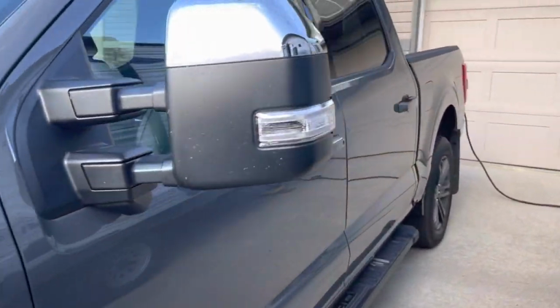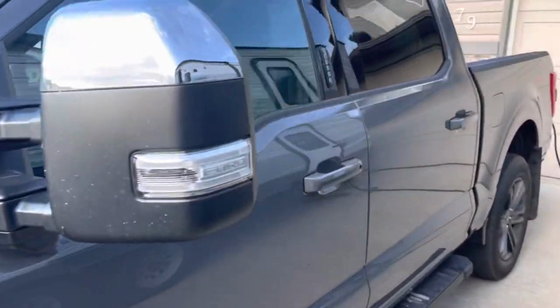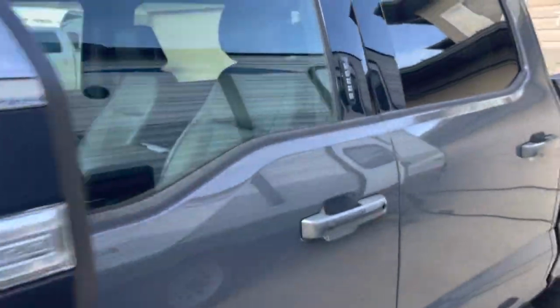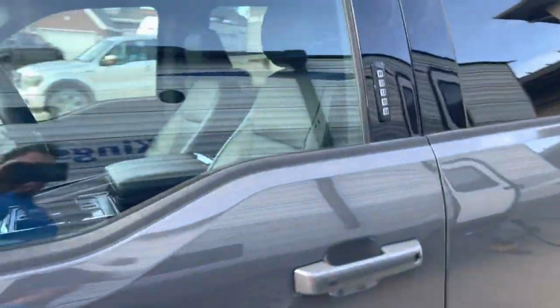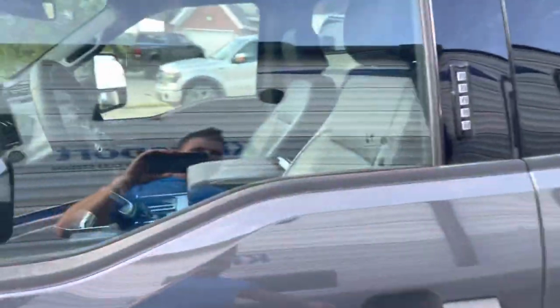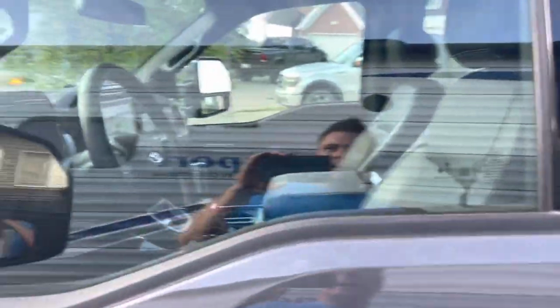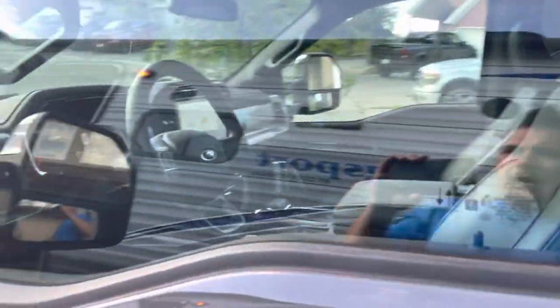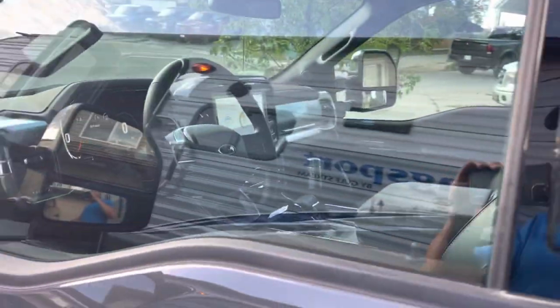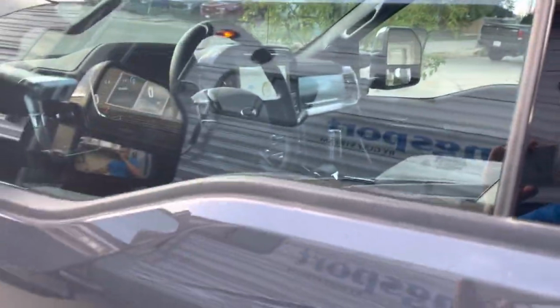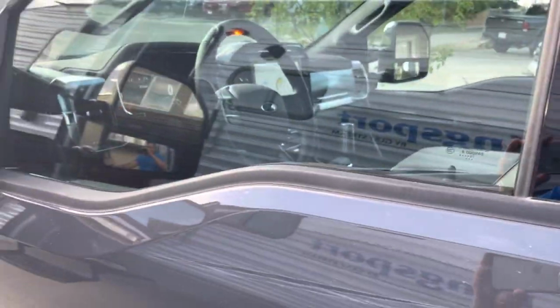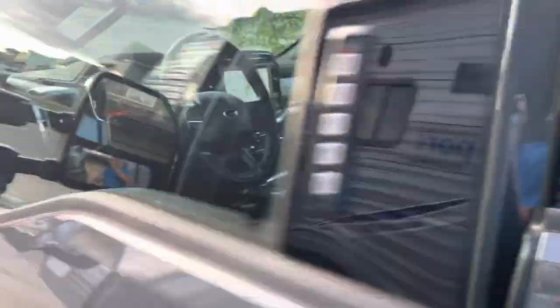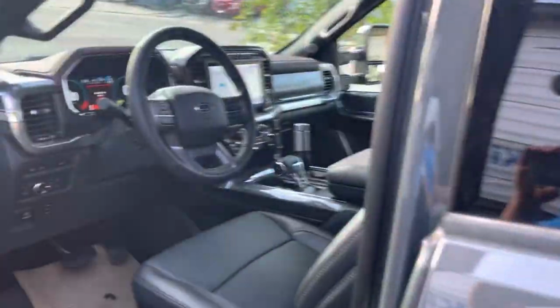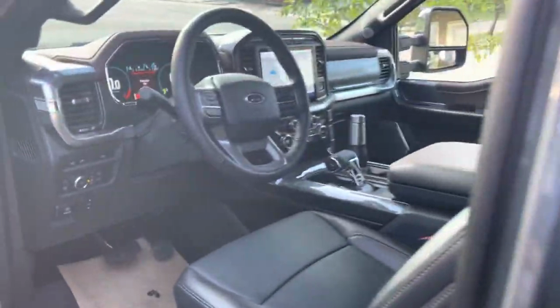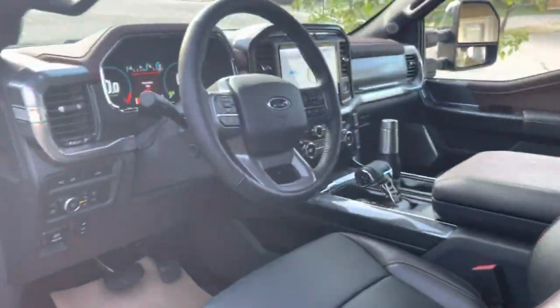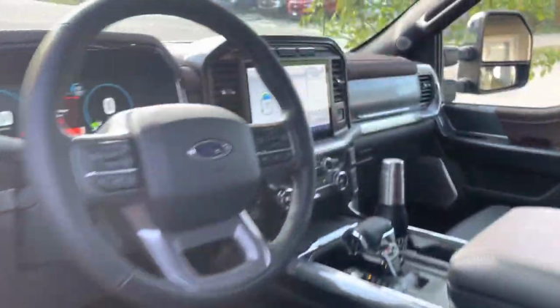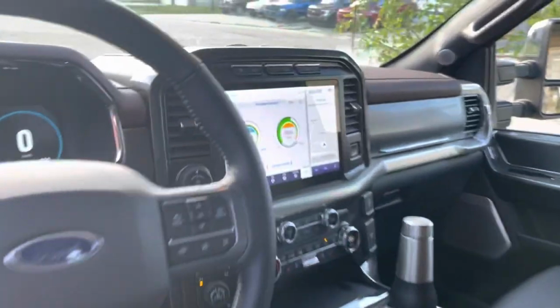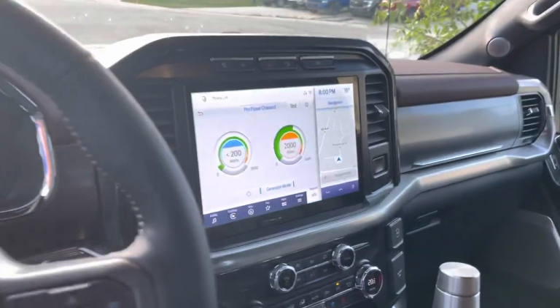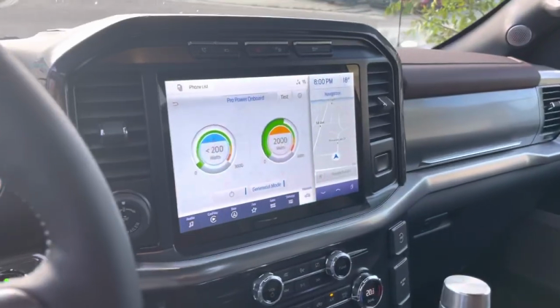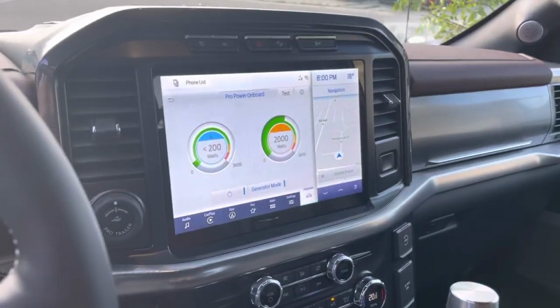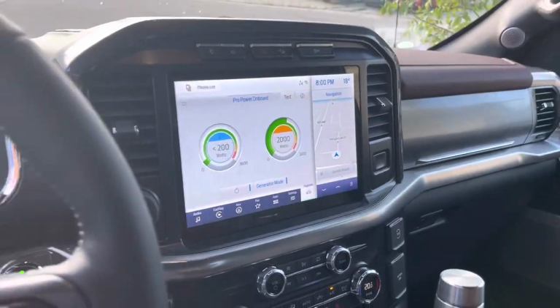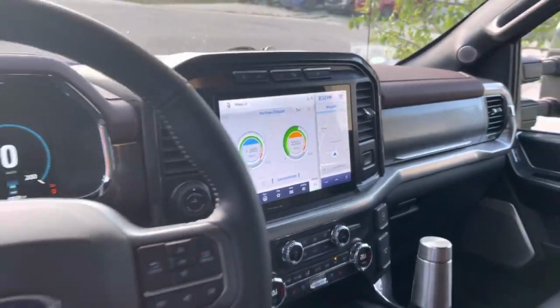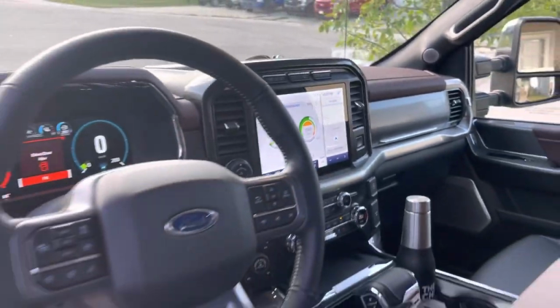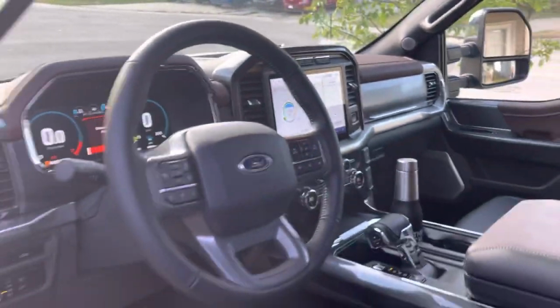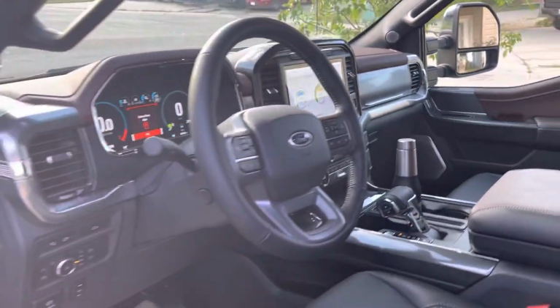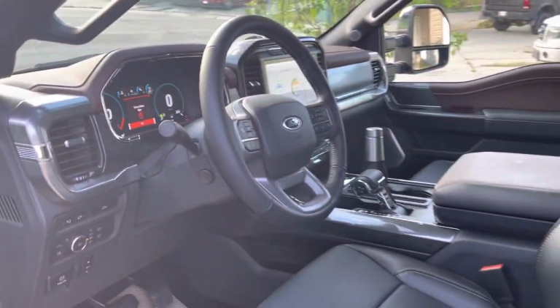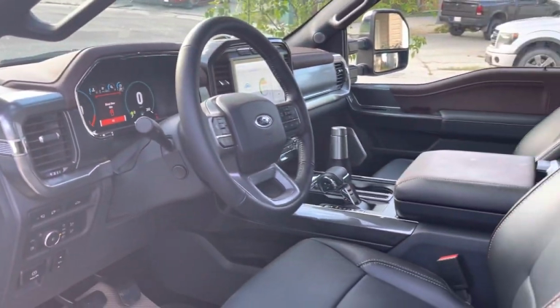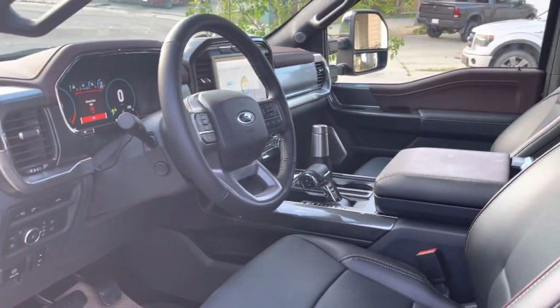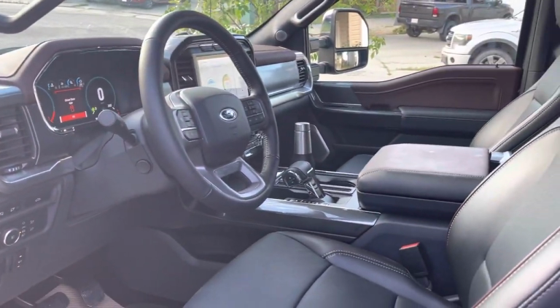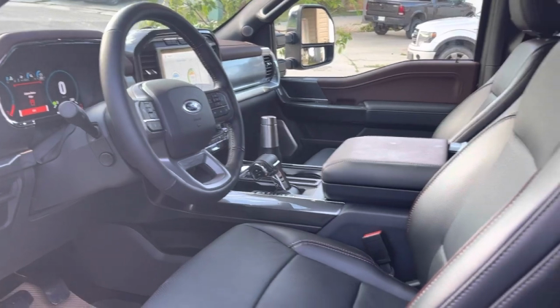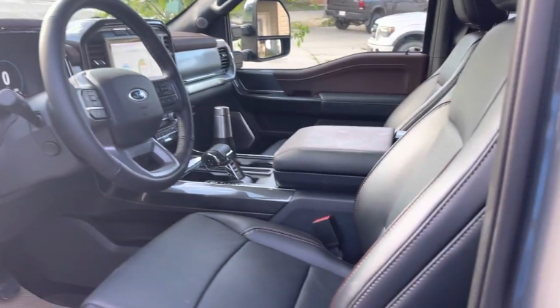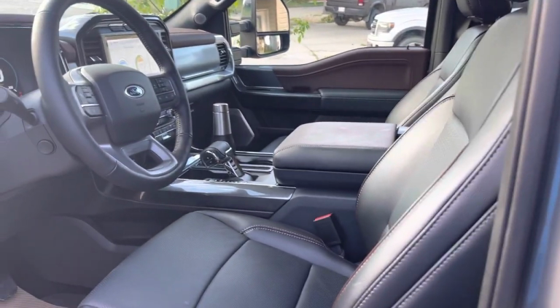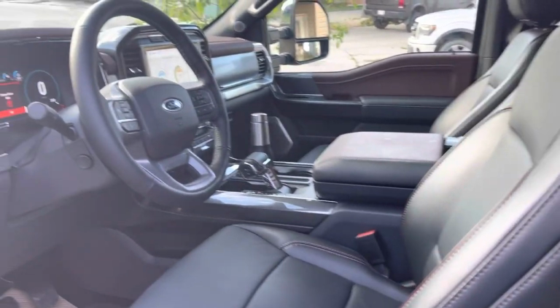In order to run this system, you do have to leave the truck turned on, and as you can see when we open this up, that's going strong. All right everyone, thanks for watching the video — now you've seen the RV run.